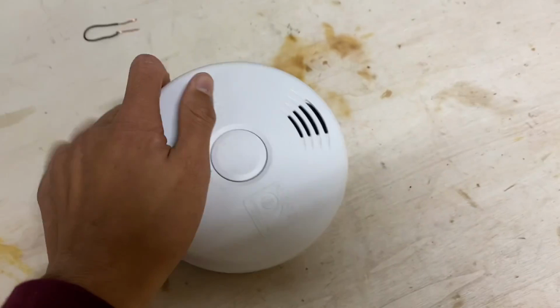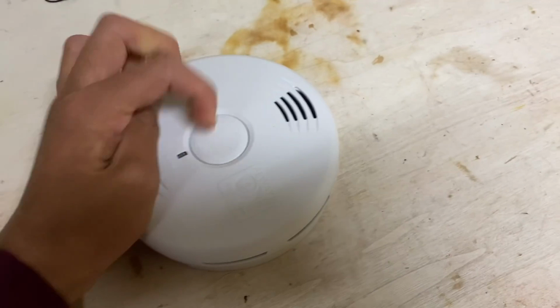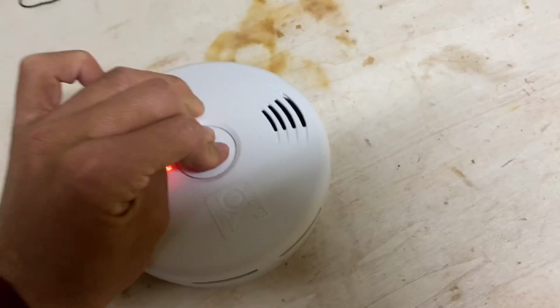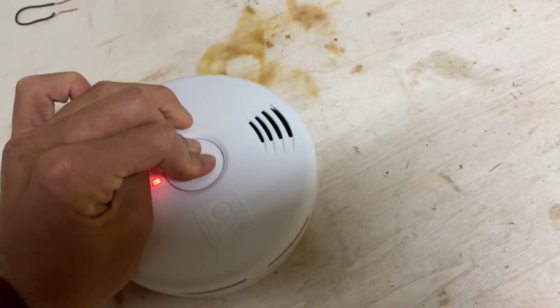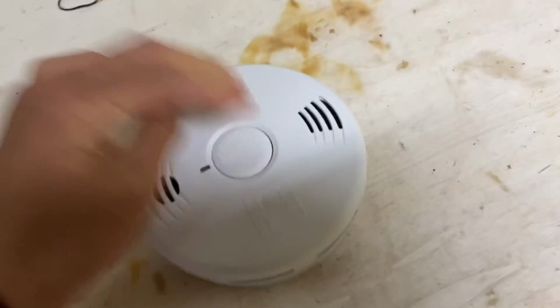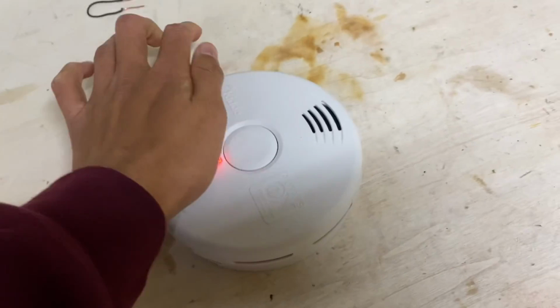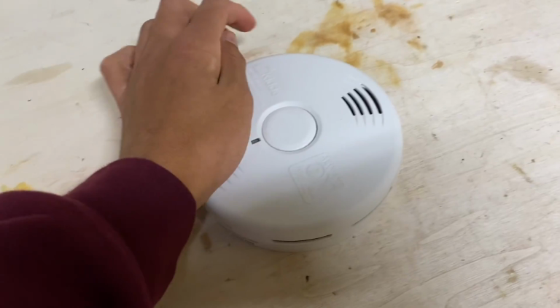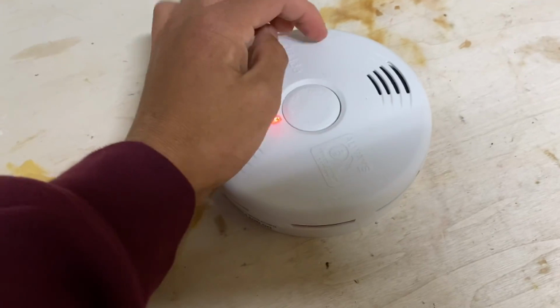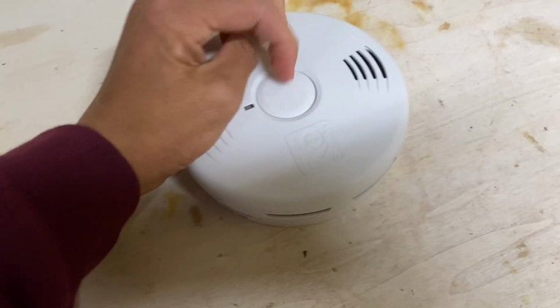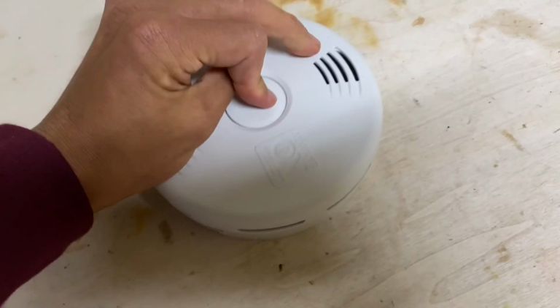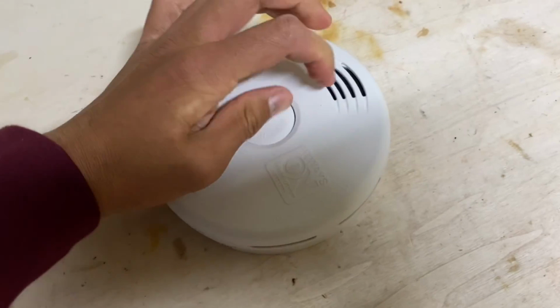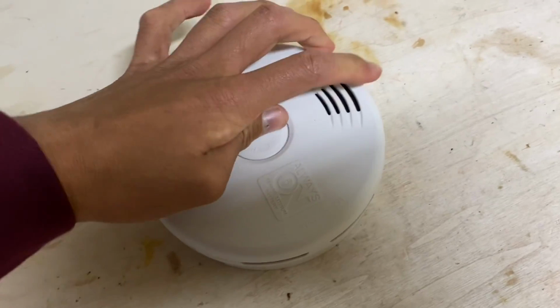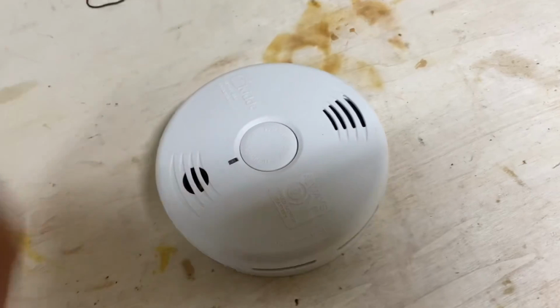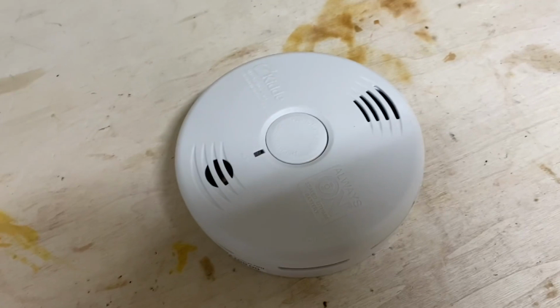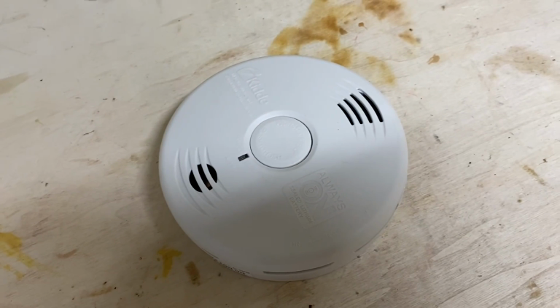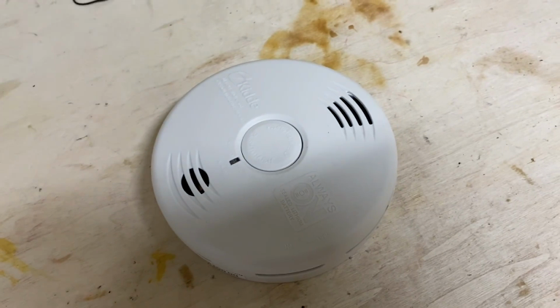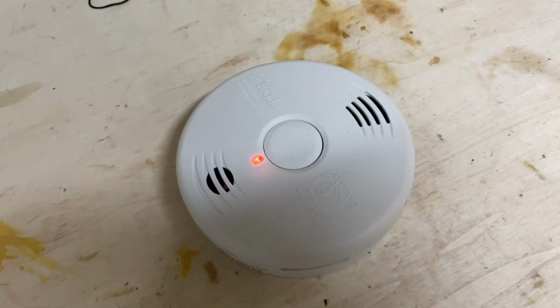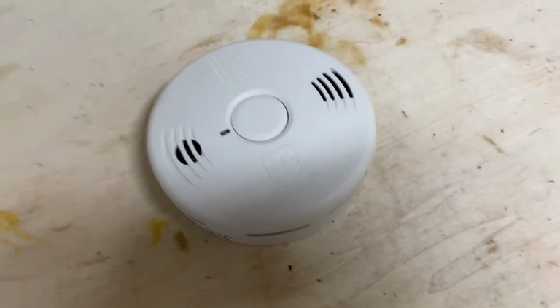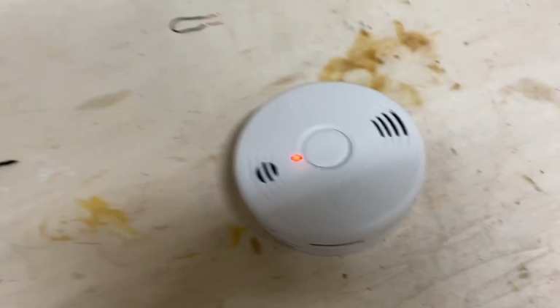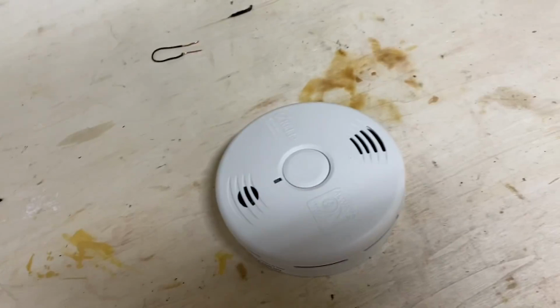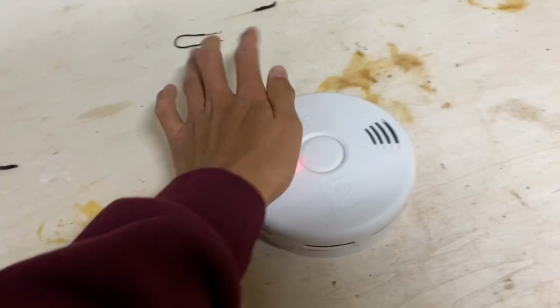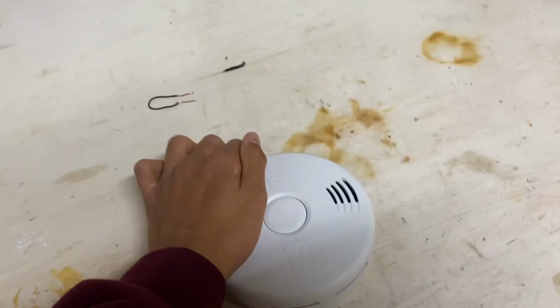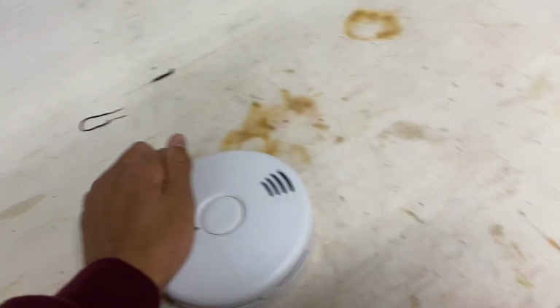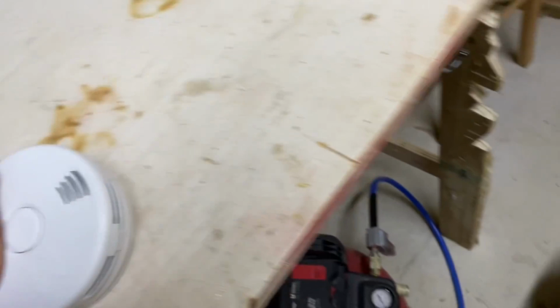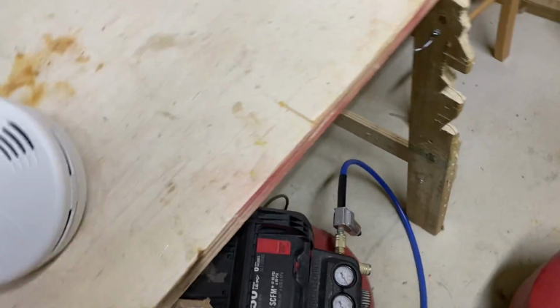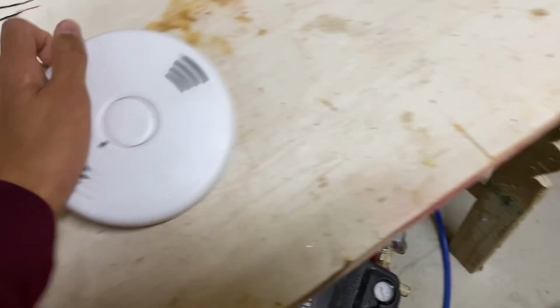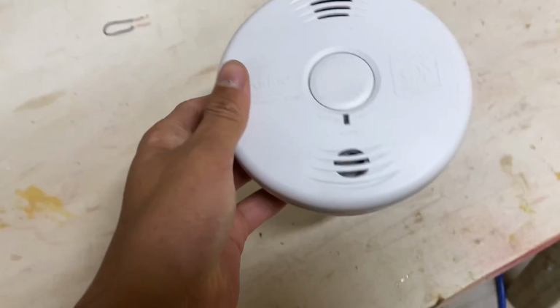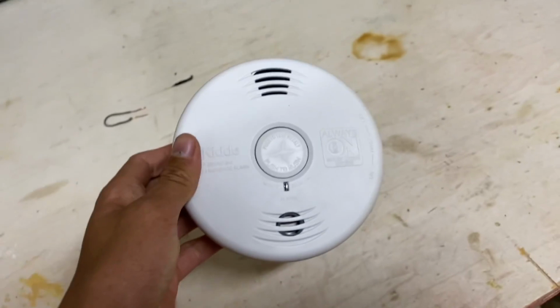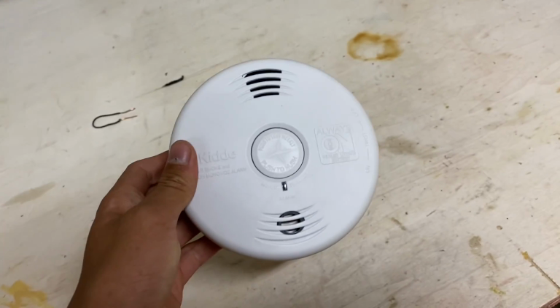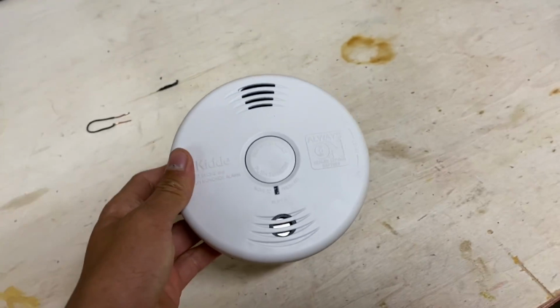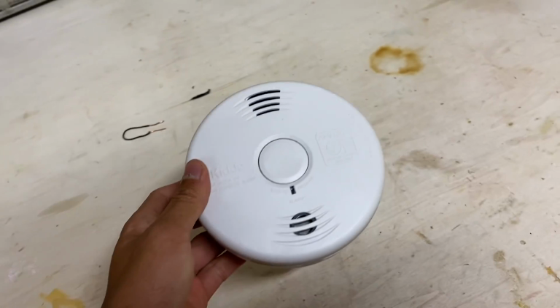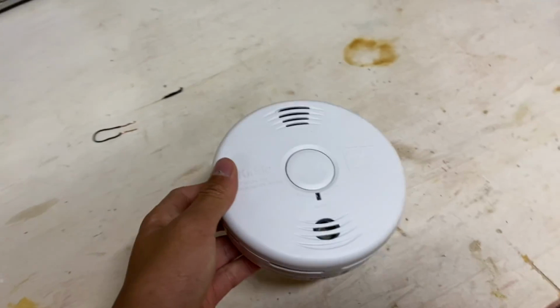I can press hush and it doesn't do anything. So of course this is a problem. Oh, look at that — it says hush mode activated.